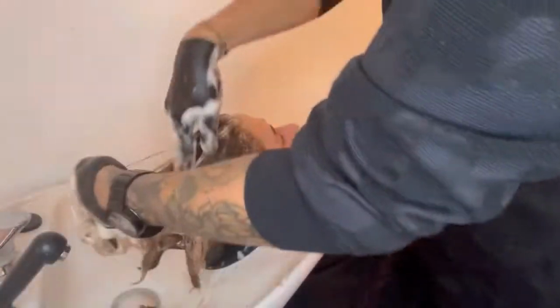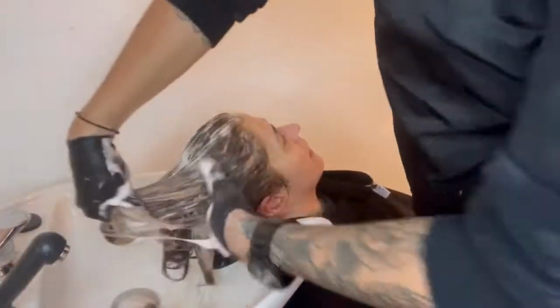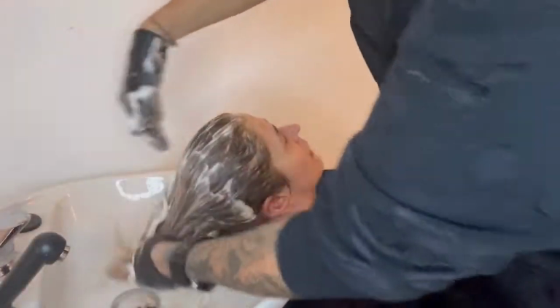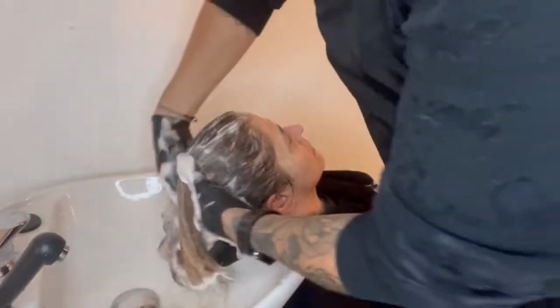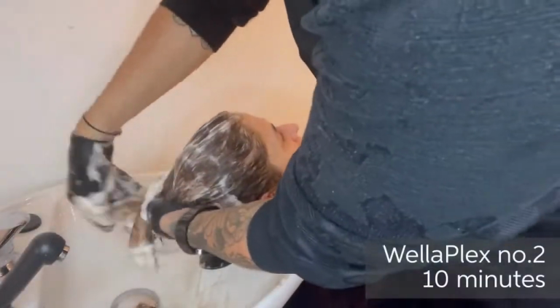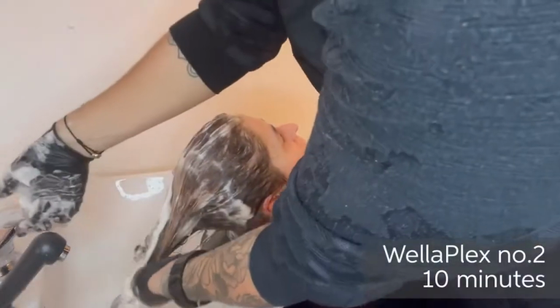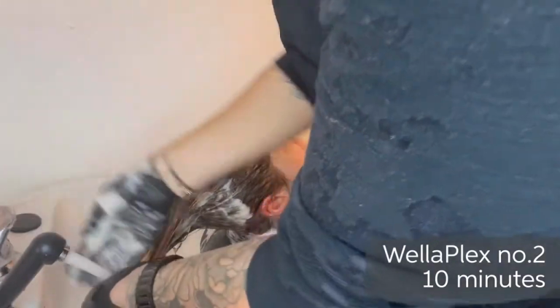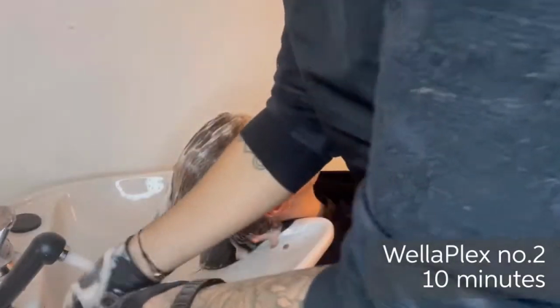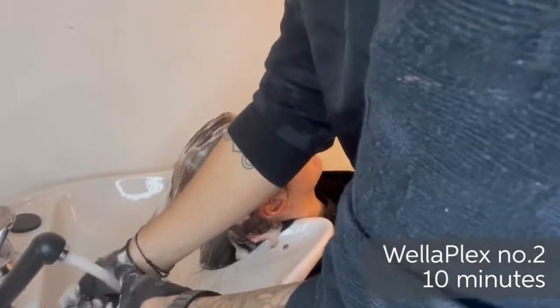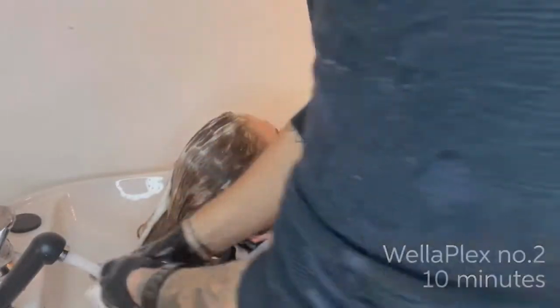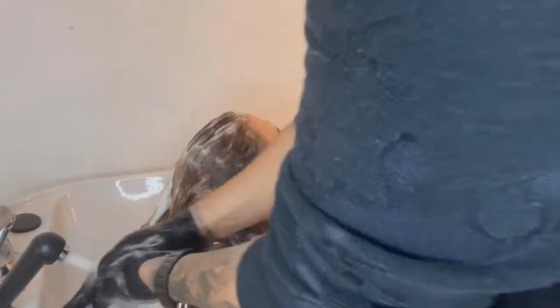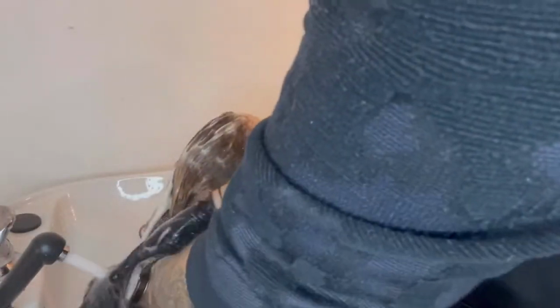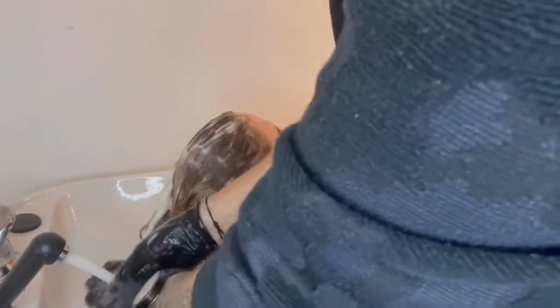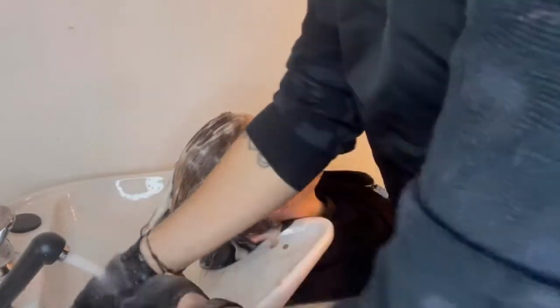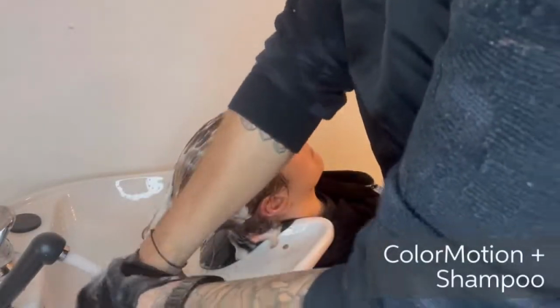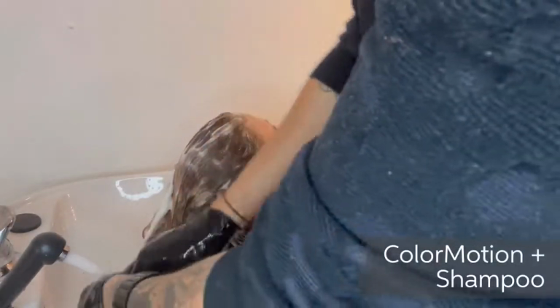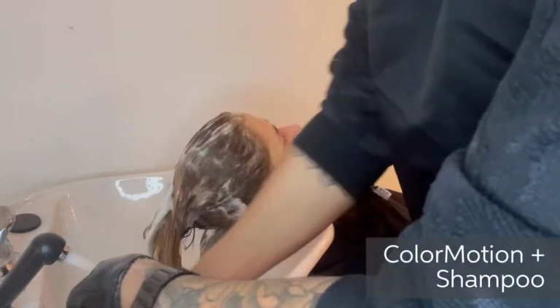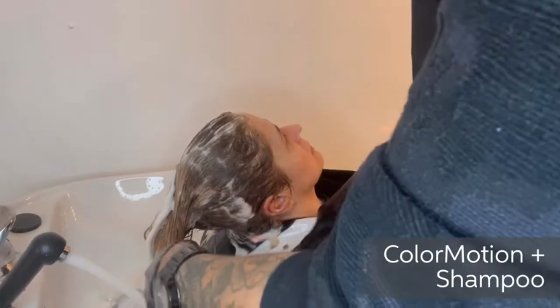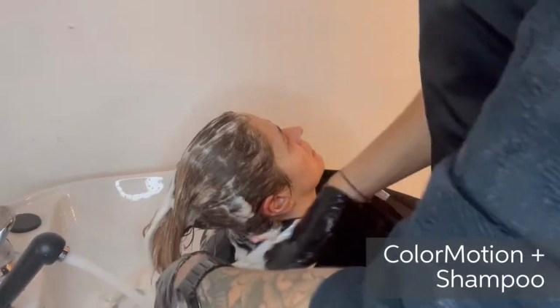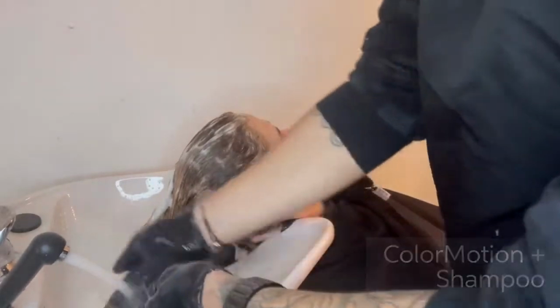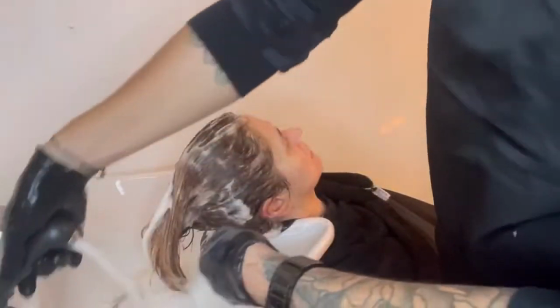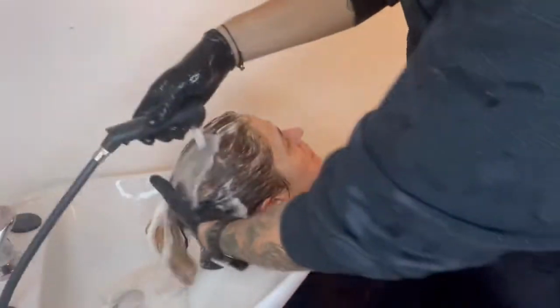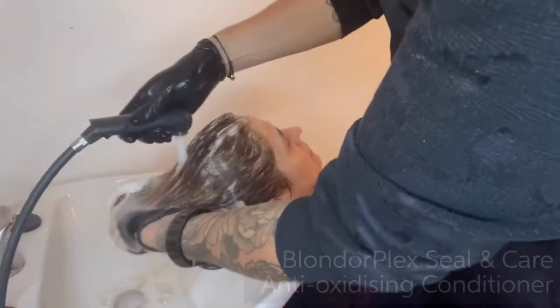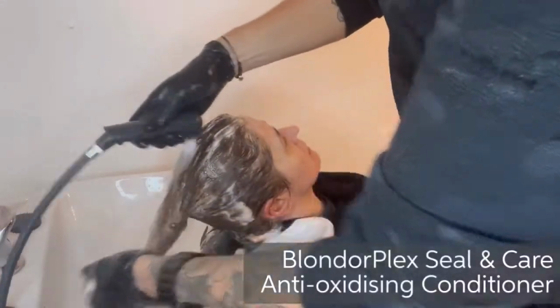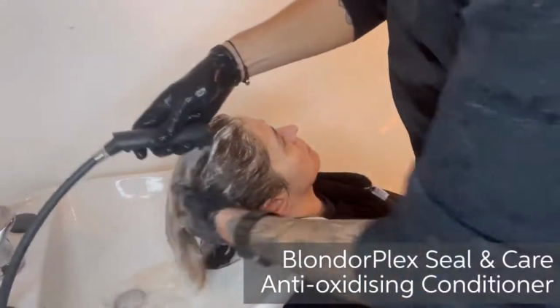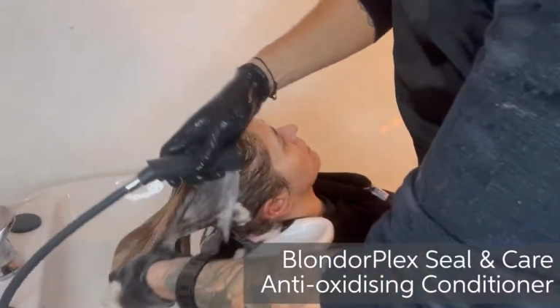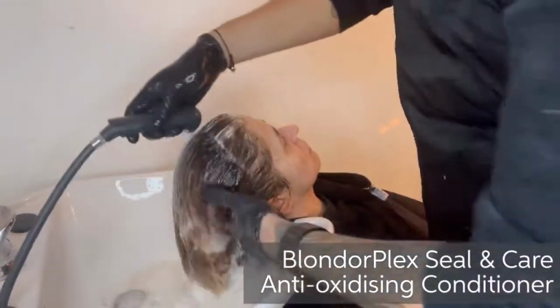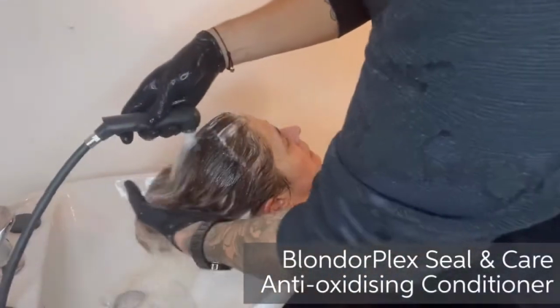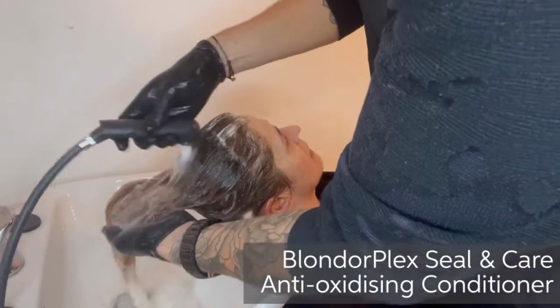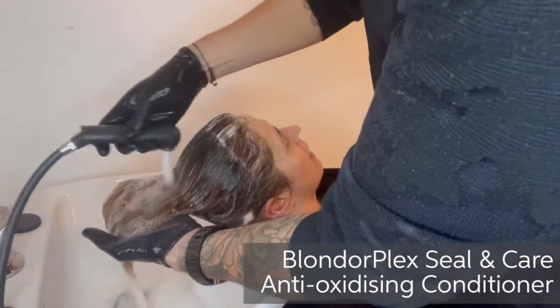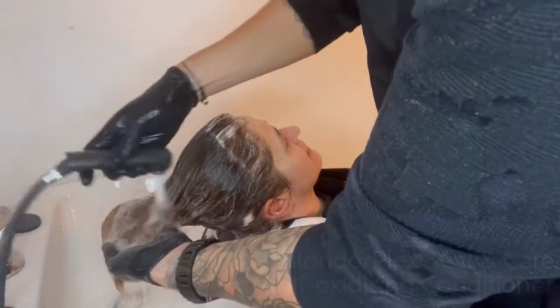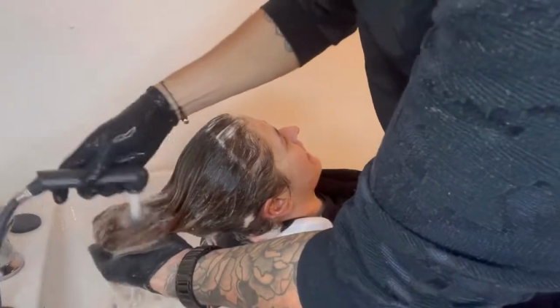After rinsing, we applied Wellaplex Number Two for 10 minutes before shampooing twice using Colour Motion Plus shampoo. Then we rinsed and applied Blondor Seal and Care before moving on to our glossing service.